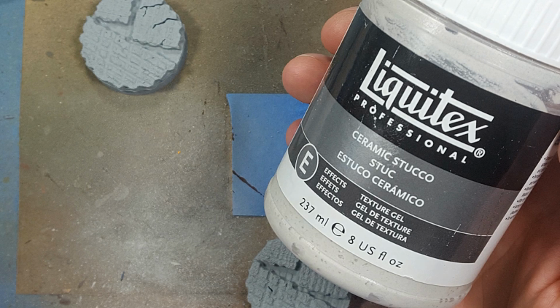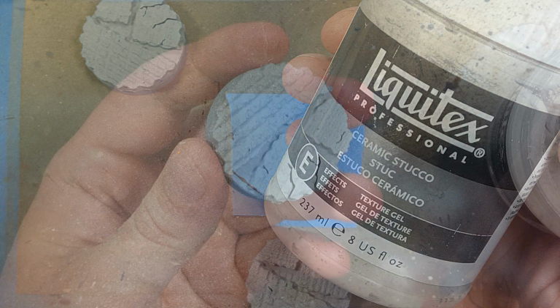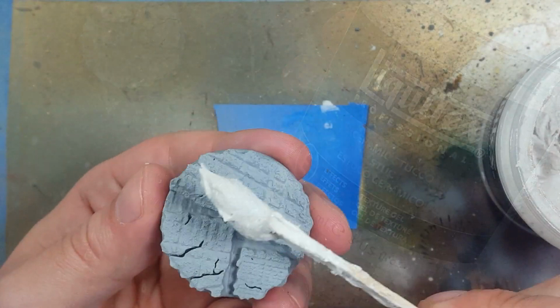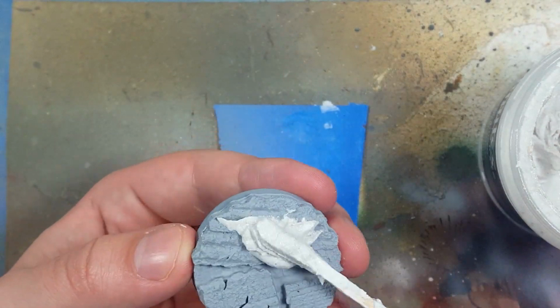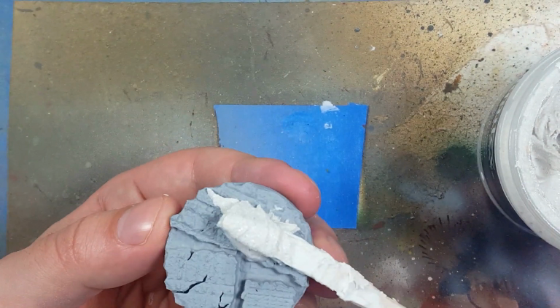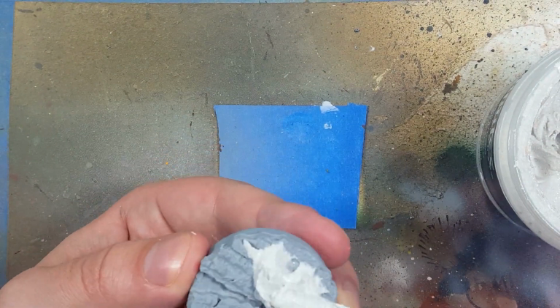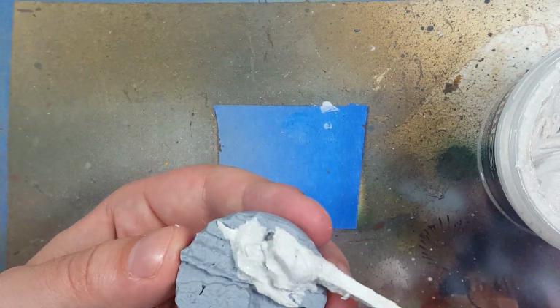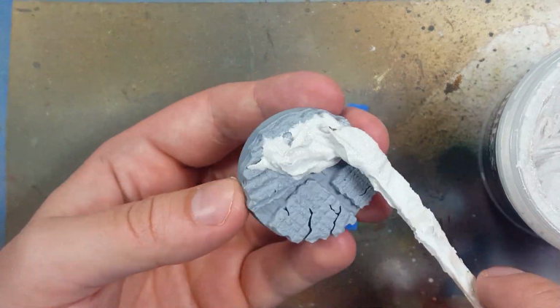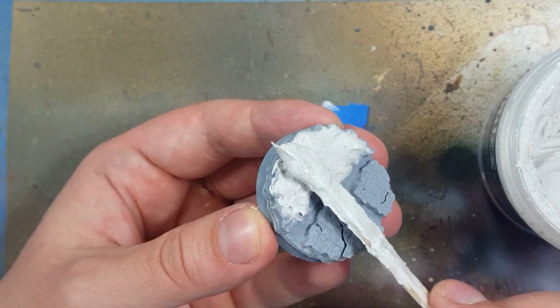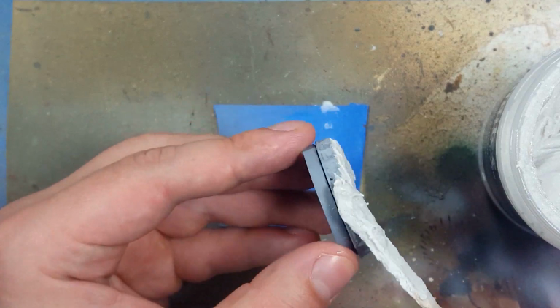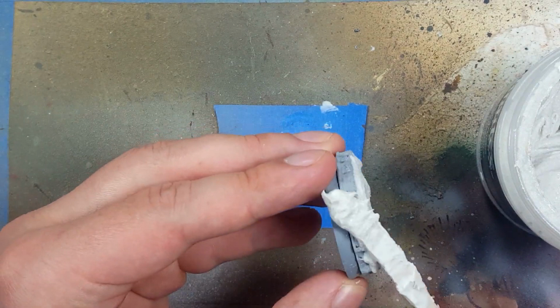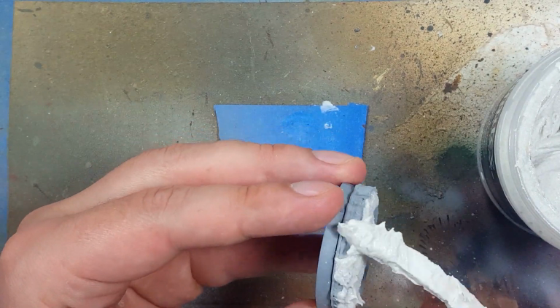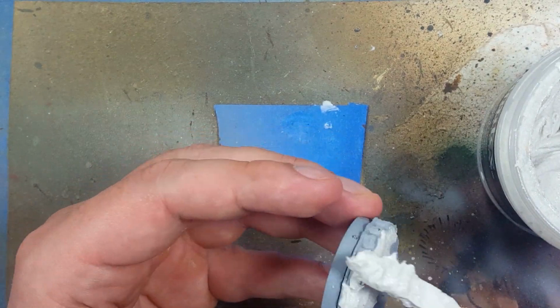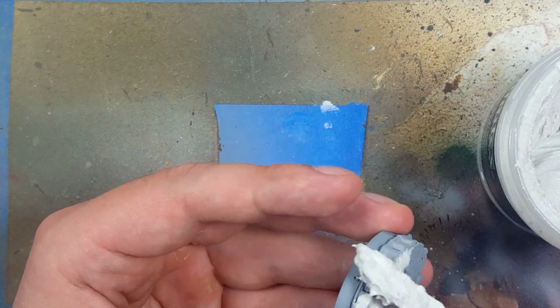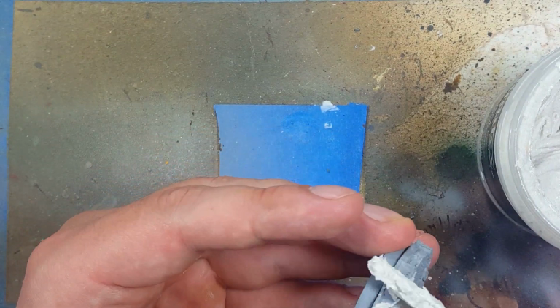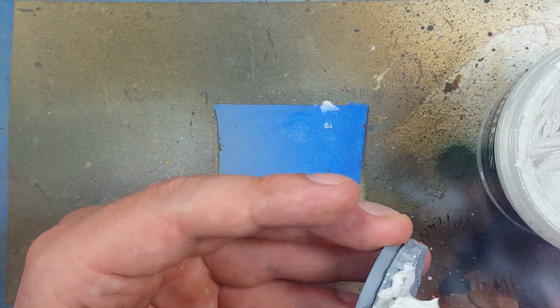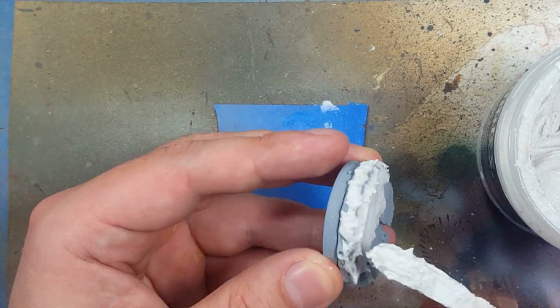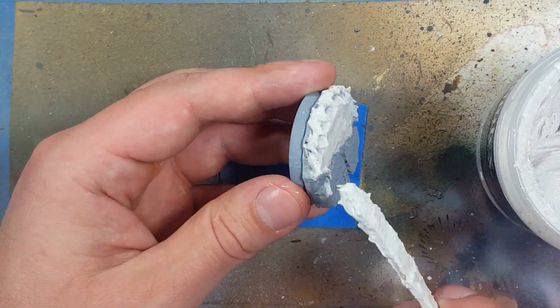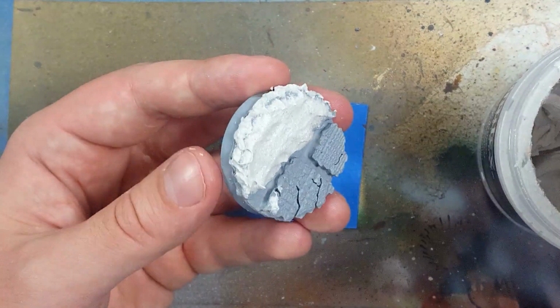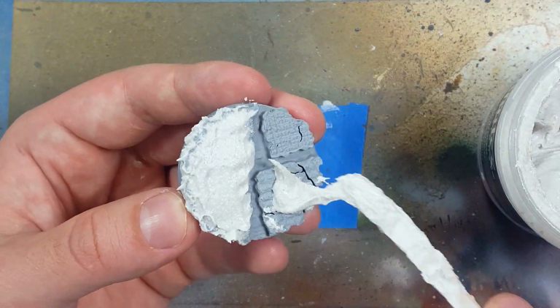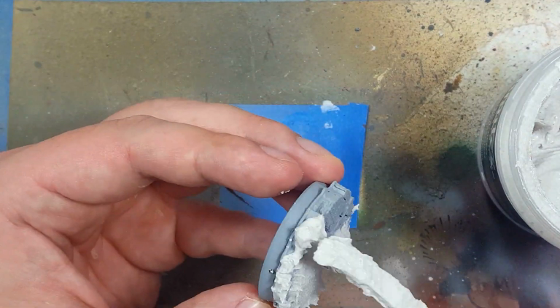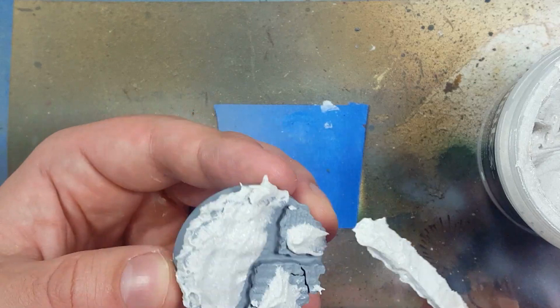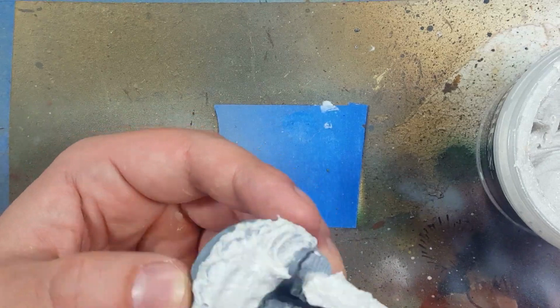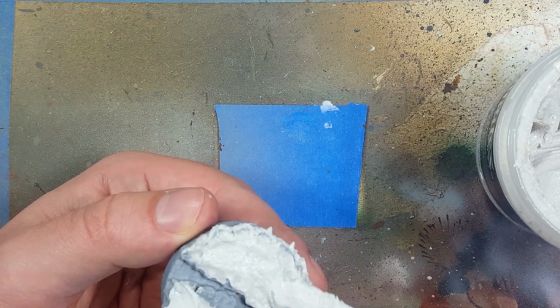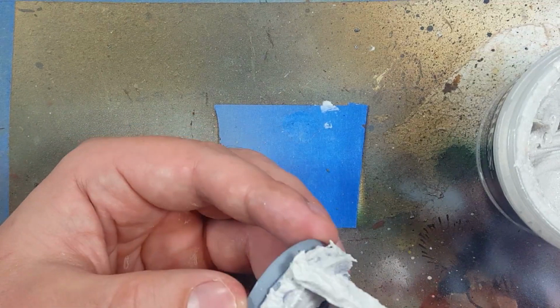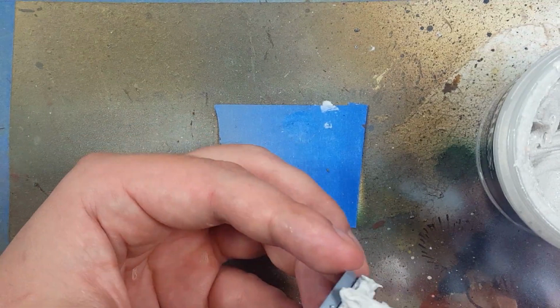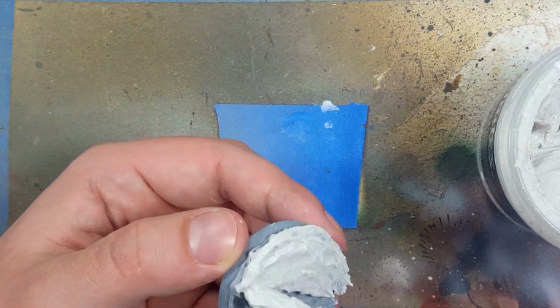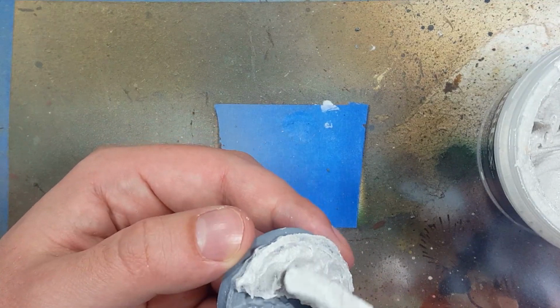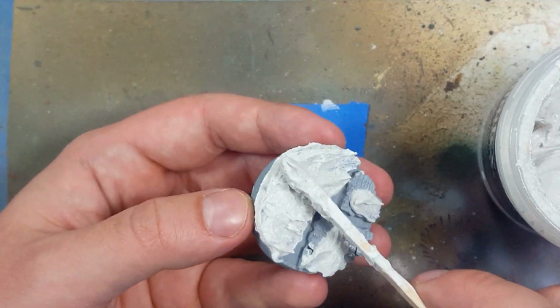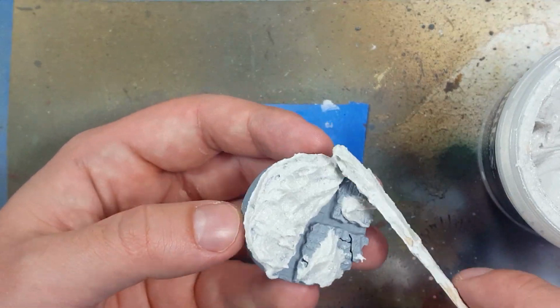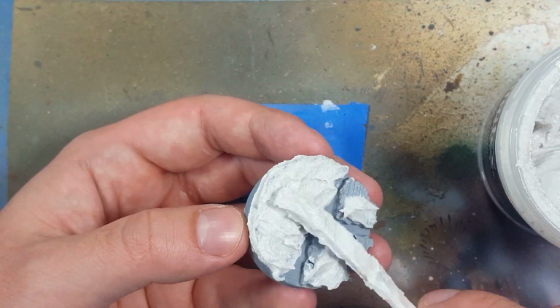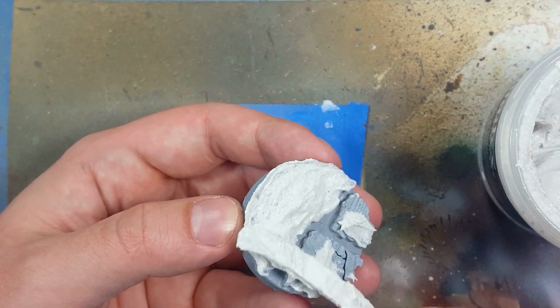Once they are done I take a close look at the bases and they just look terrible, so we're going to fix that. We're going to go with Liquitex Ceramic Stucco and apply this all over the rock parts of the bases.